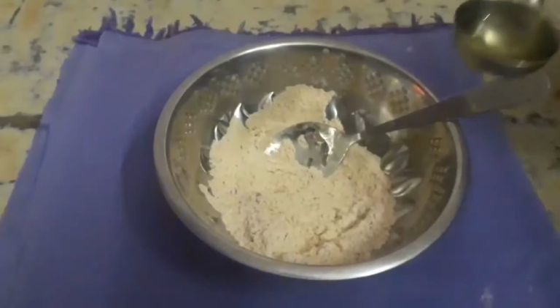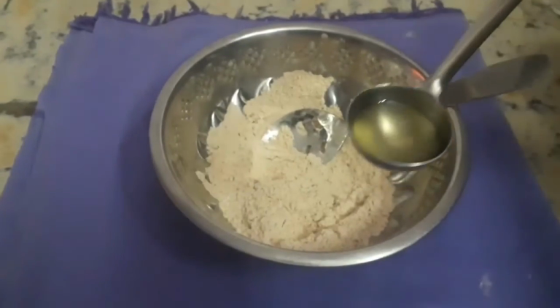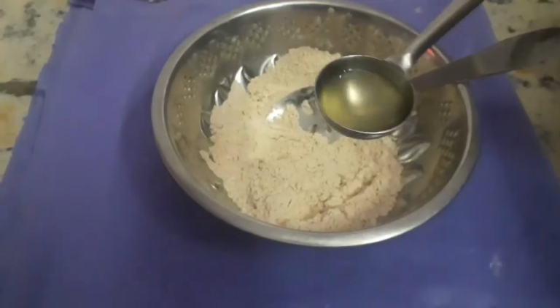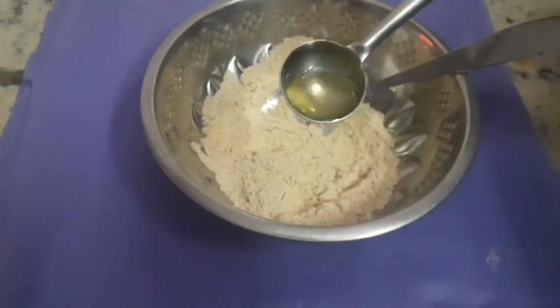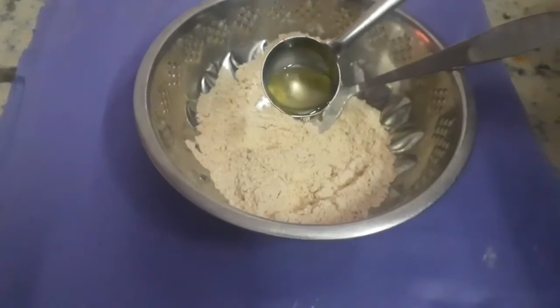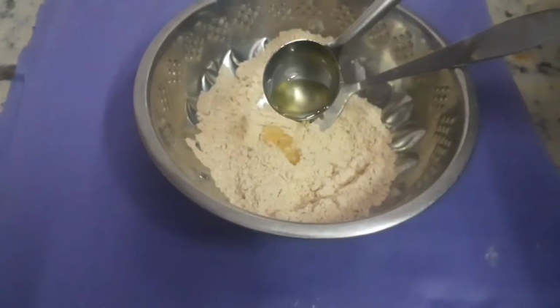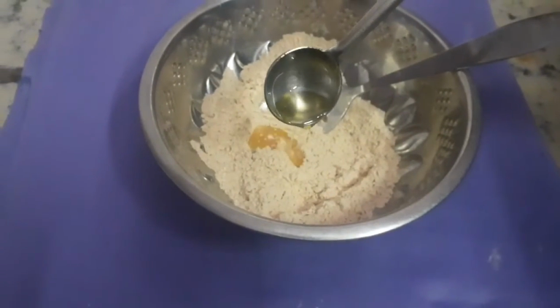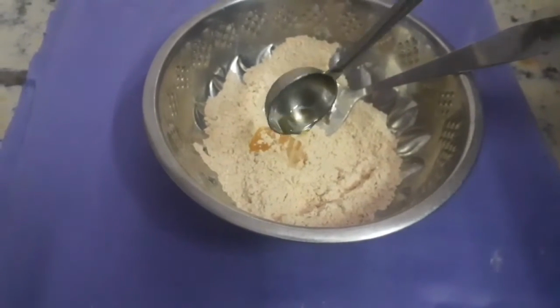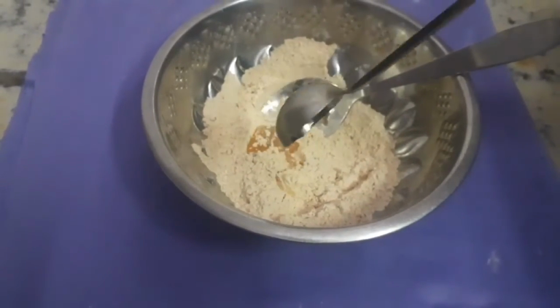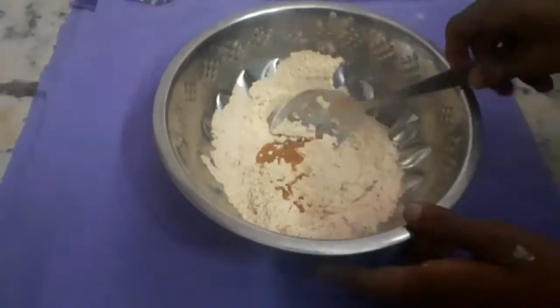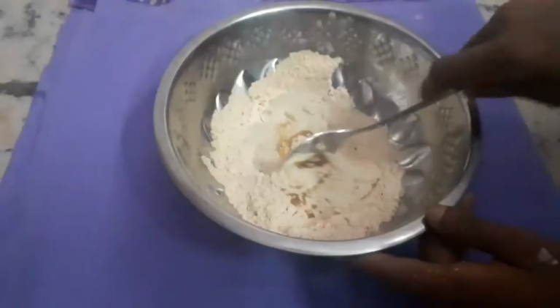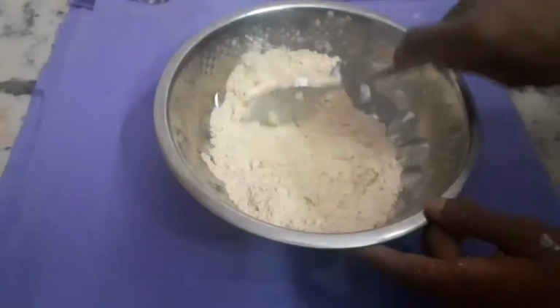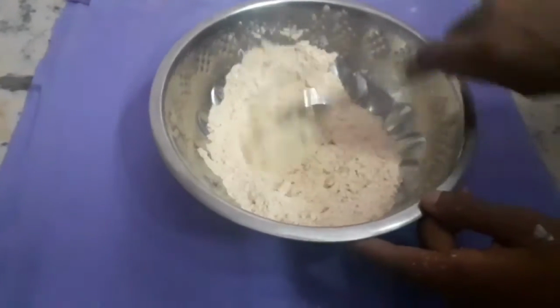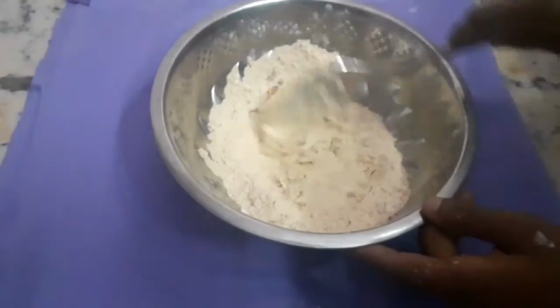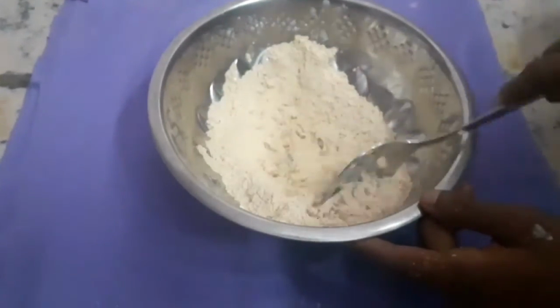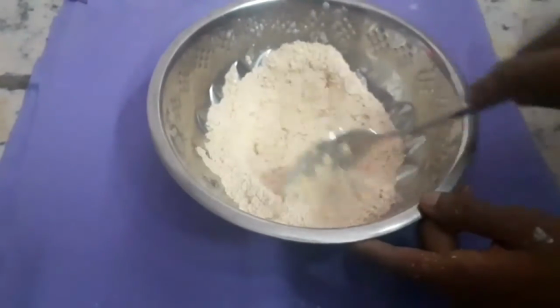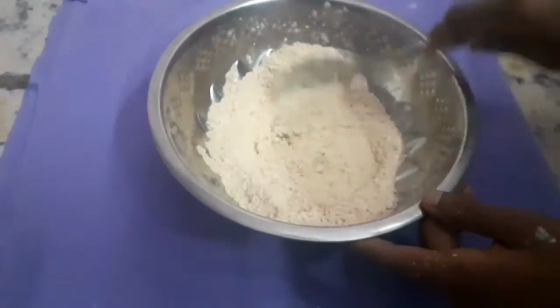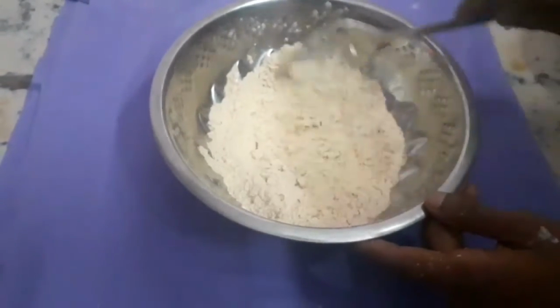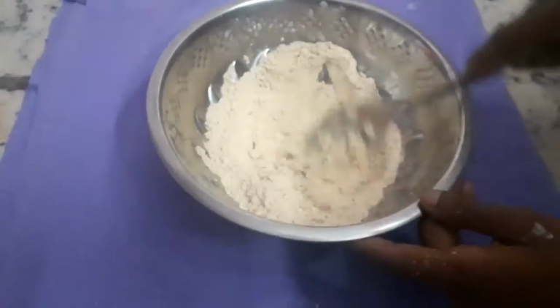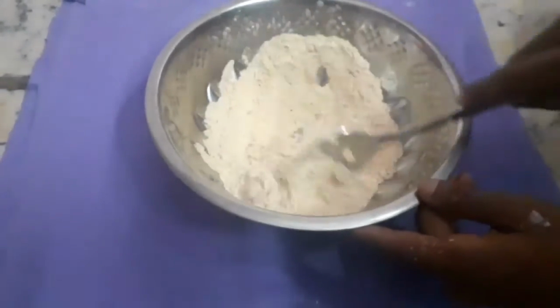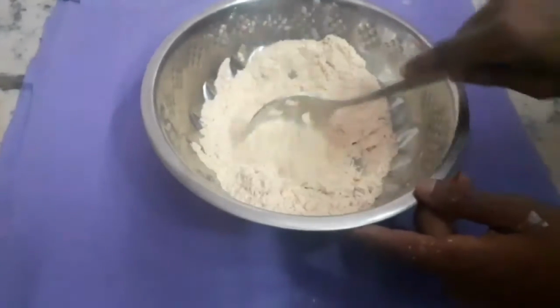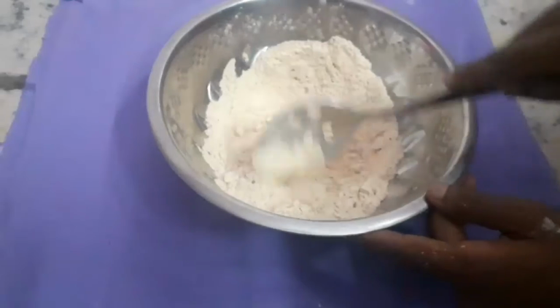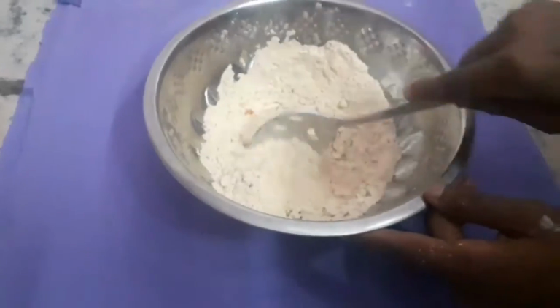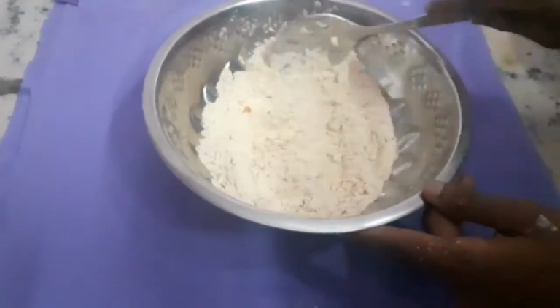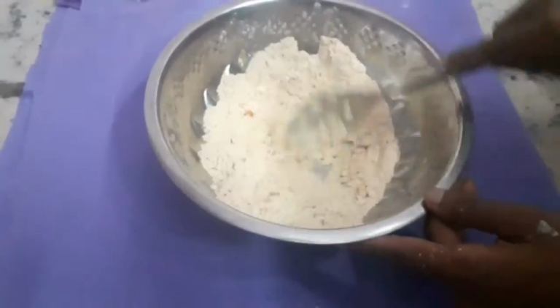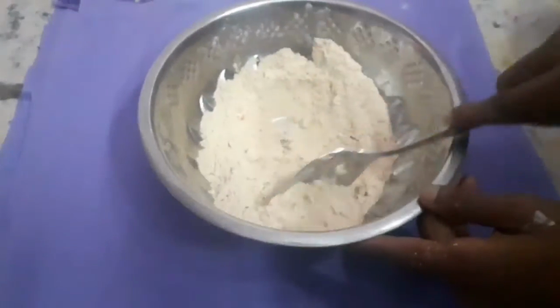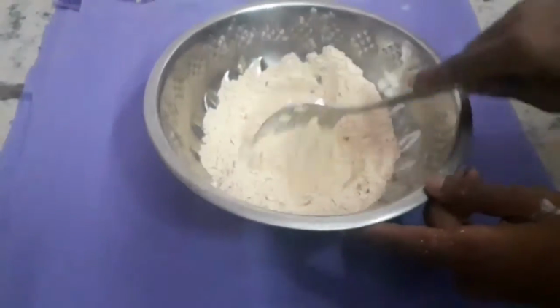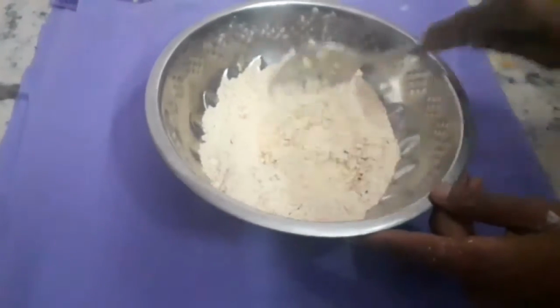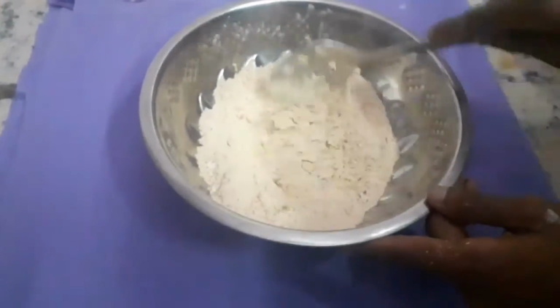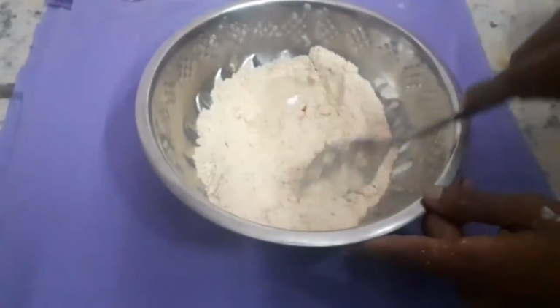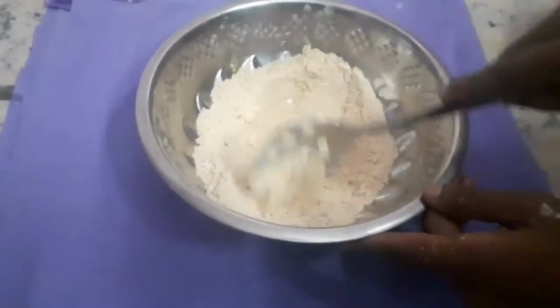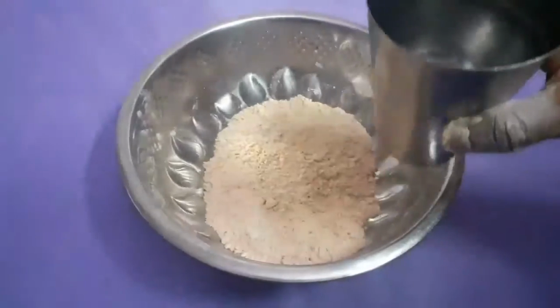Let's add some red stuff and mix the chili powder. Let's mix in the brown sugar and add the mix.